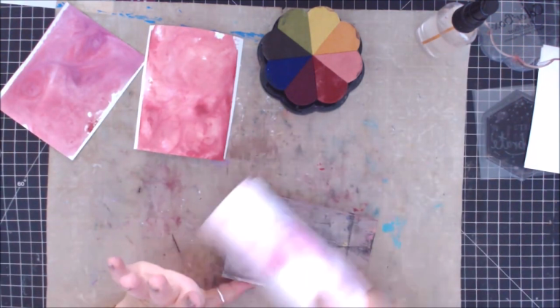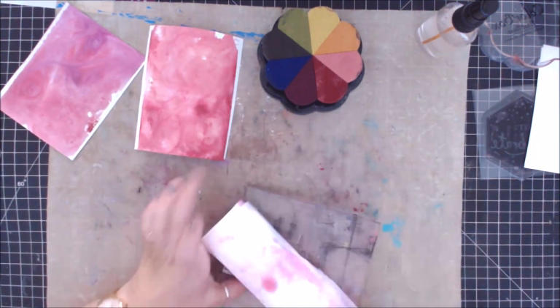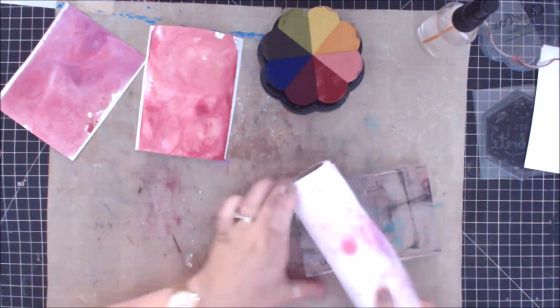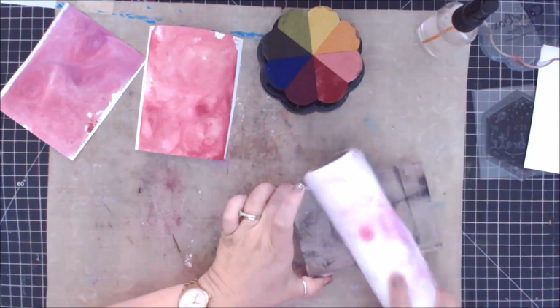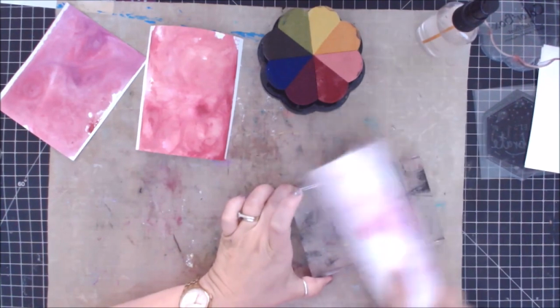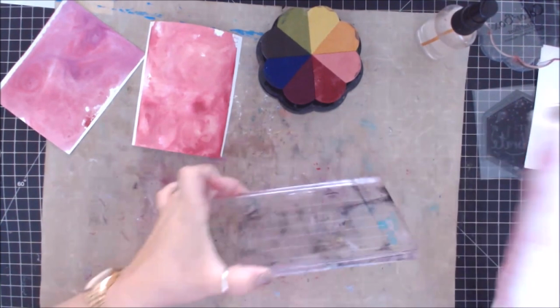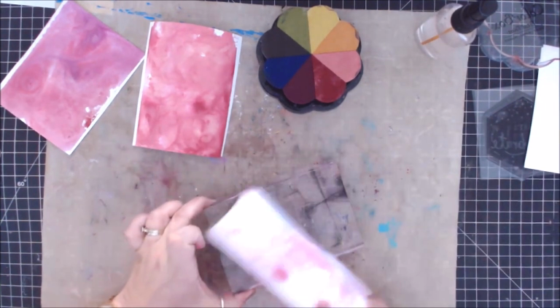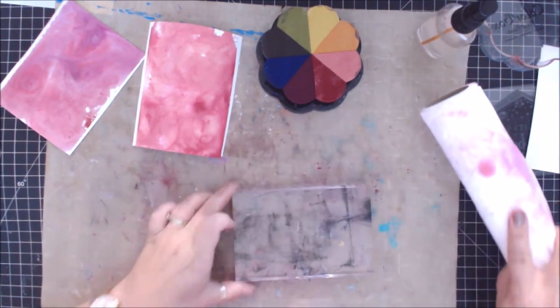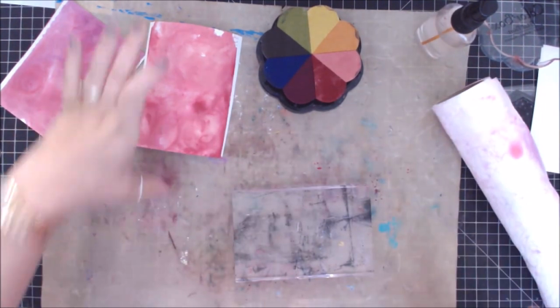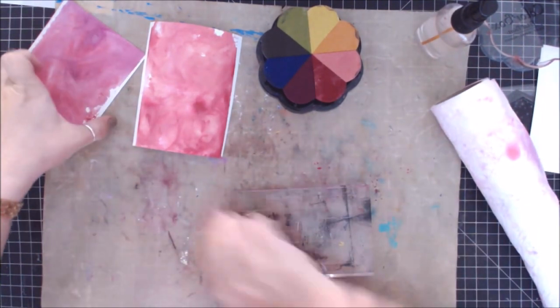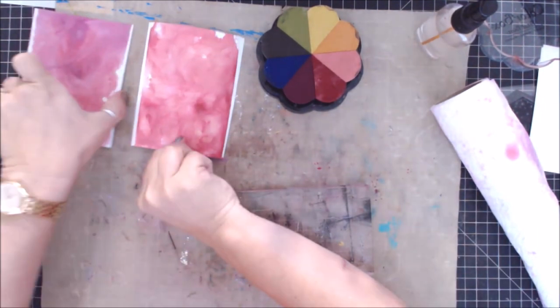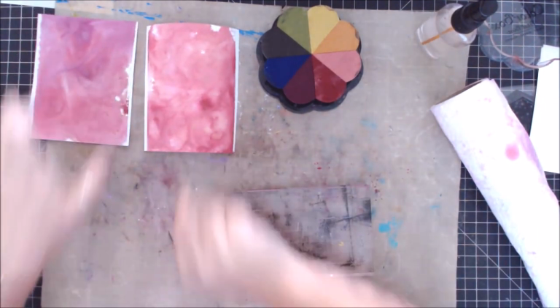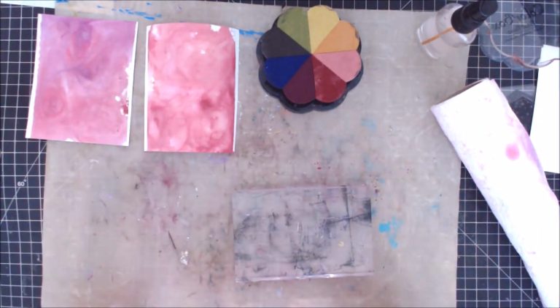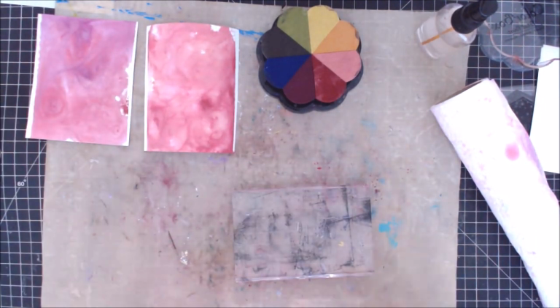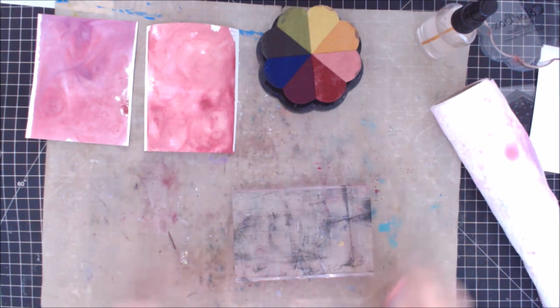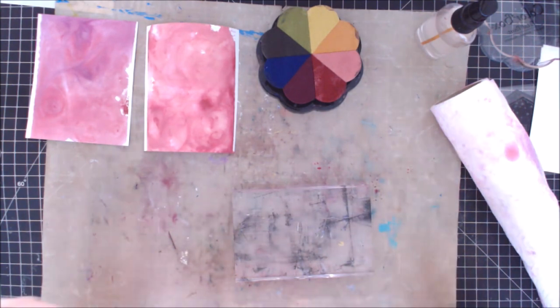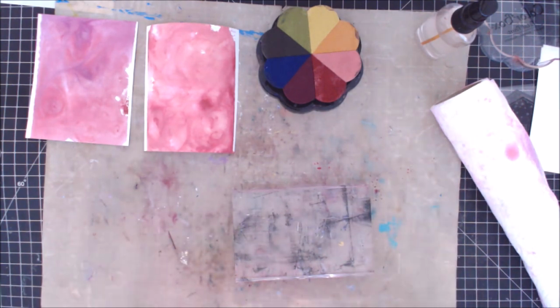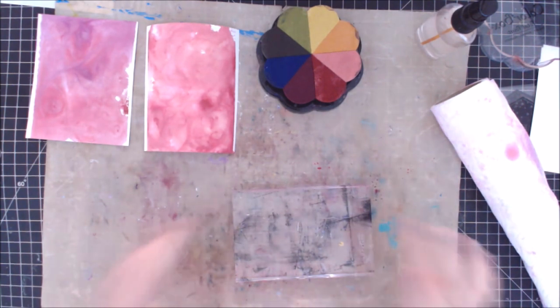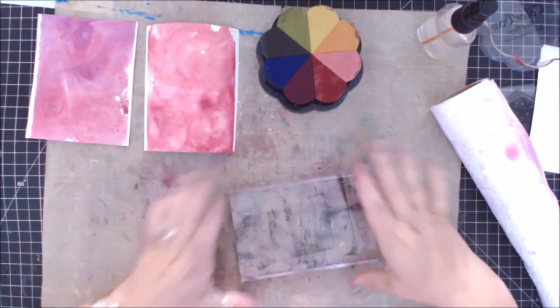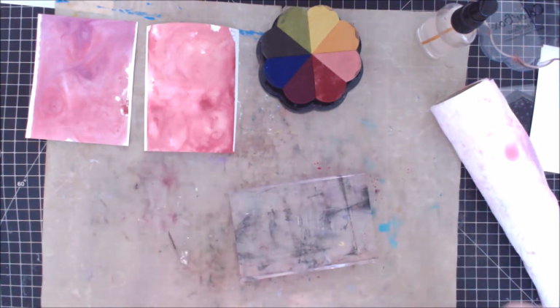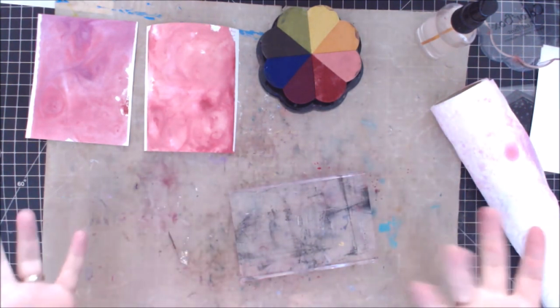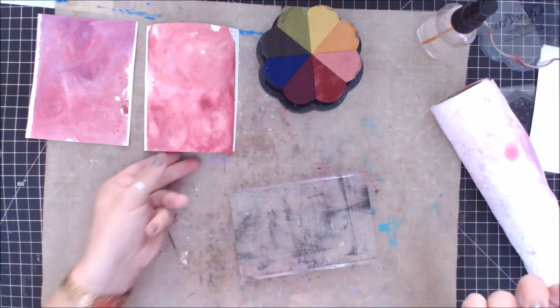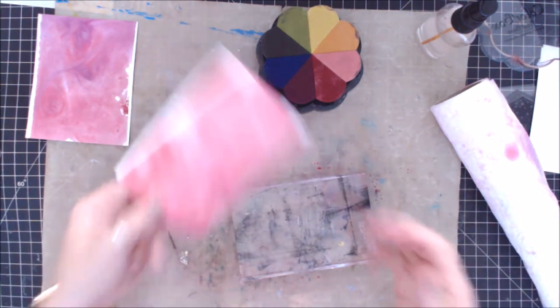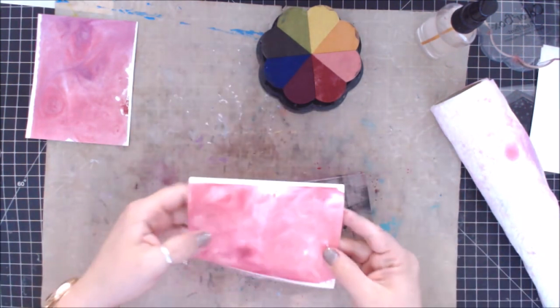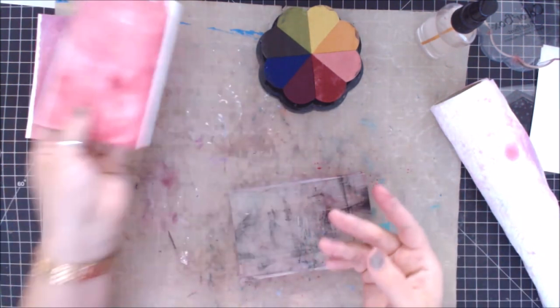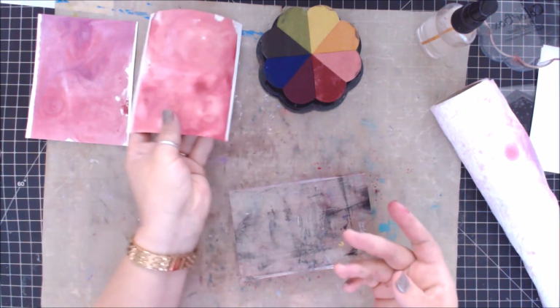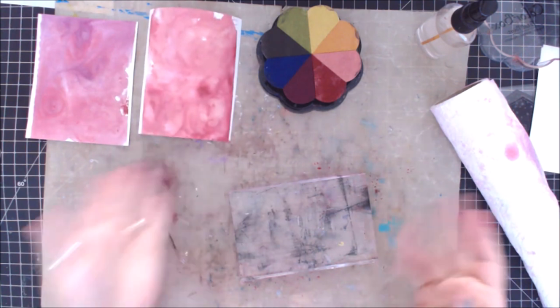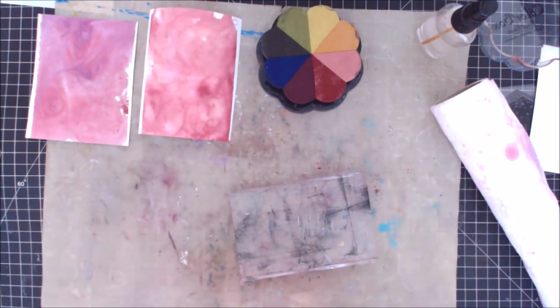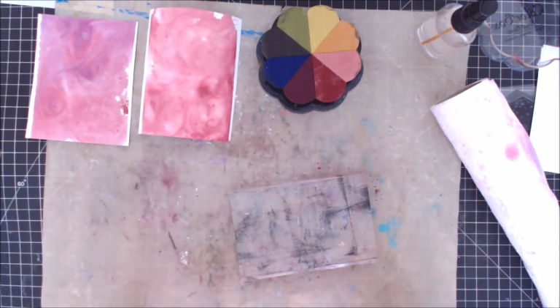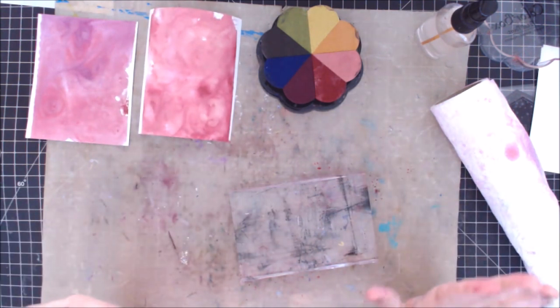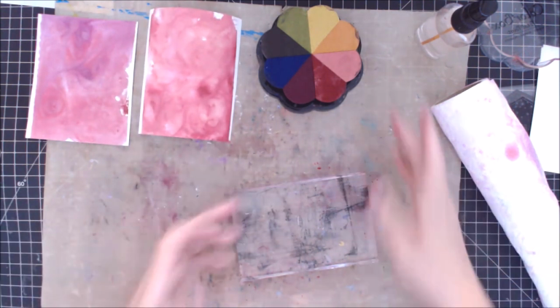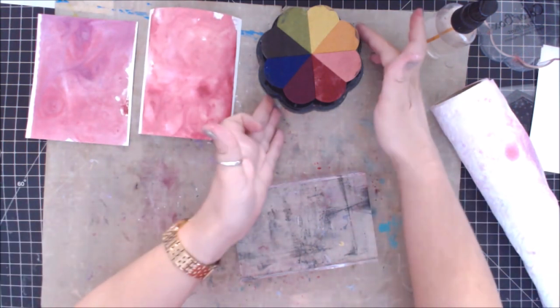Now I'm just going to clean off my little block. It's just a cool, fun way of making a cool background — I'm not inventing anything, but it's a fun way. We are going to turn these into cards with a simple stamp sentiment on top.